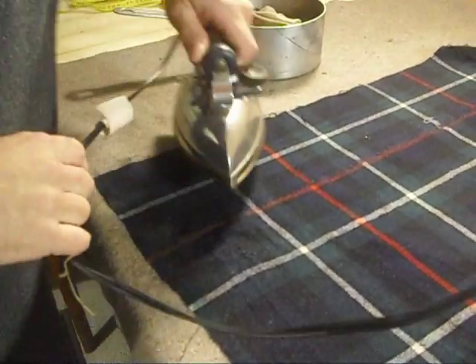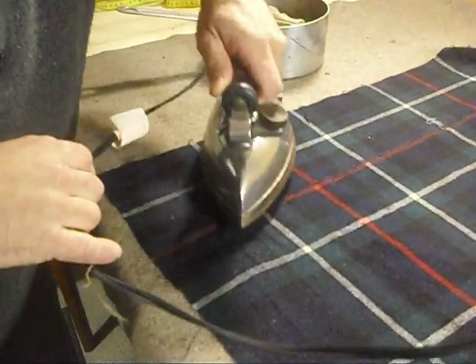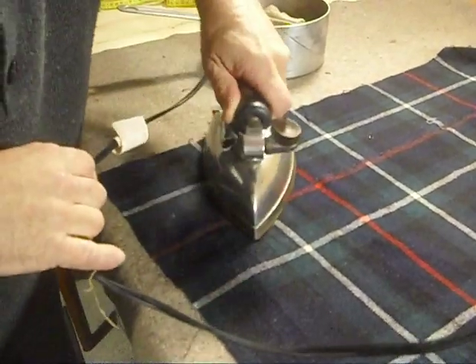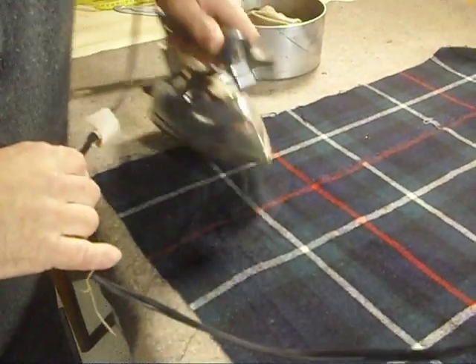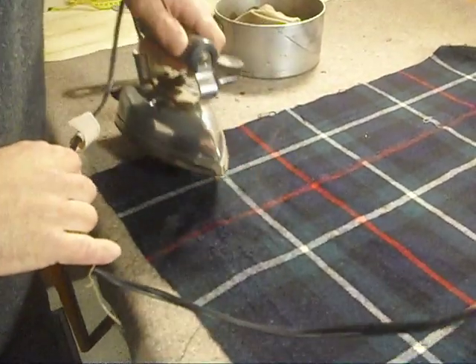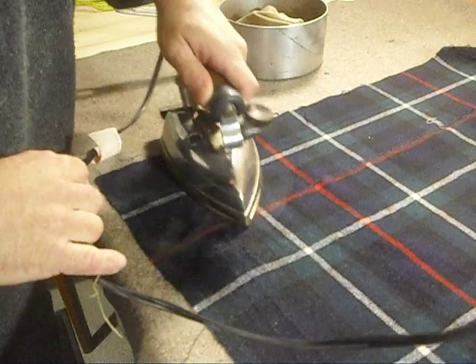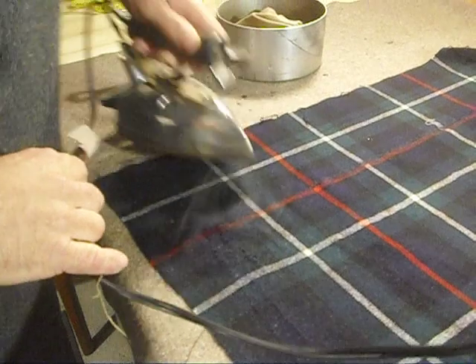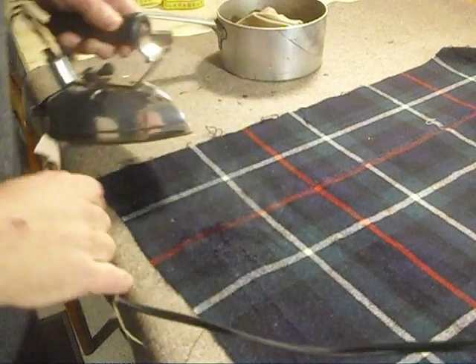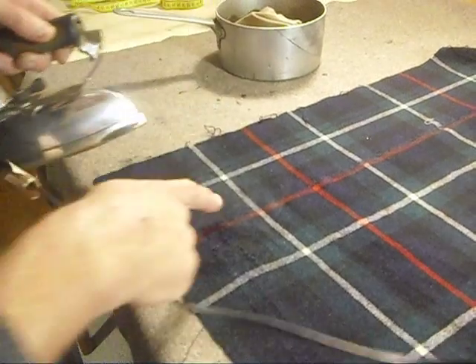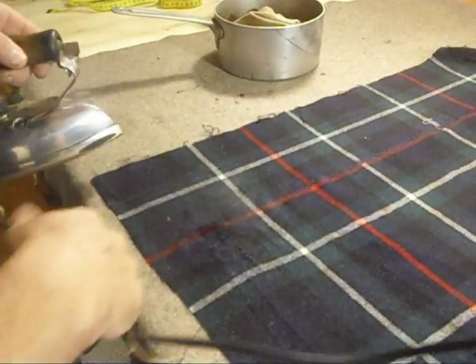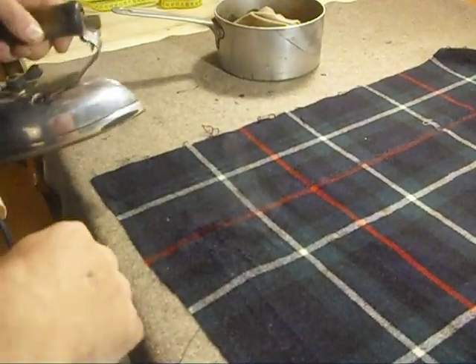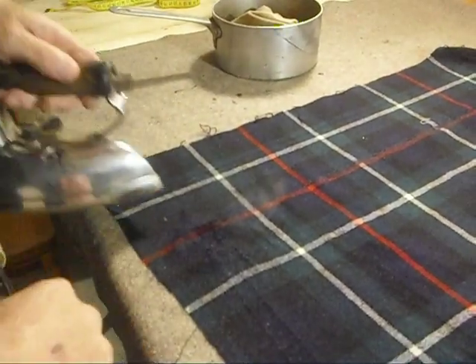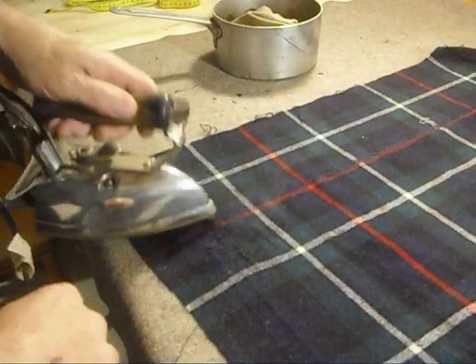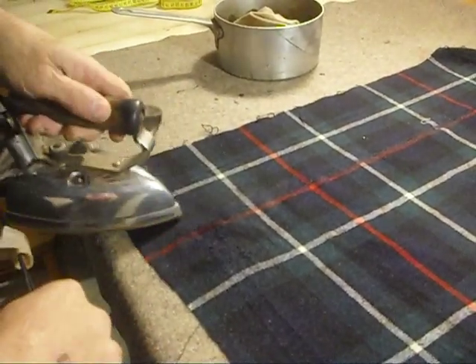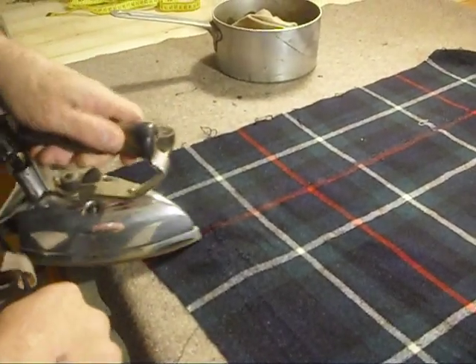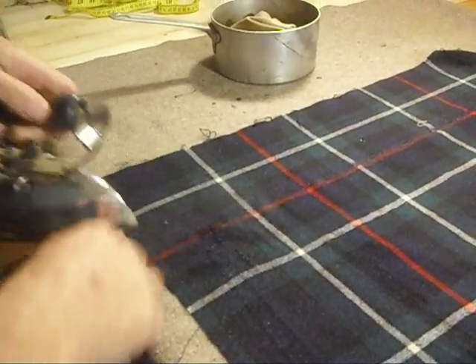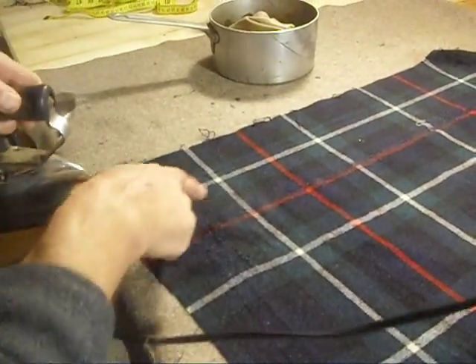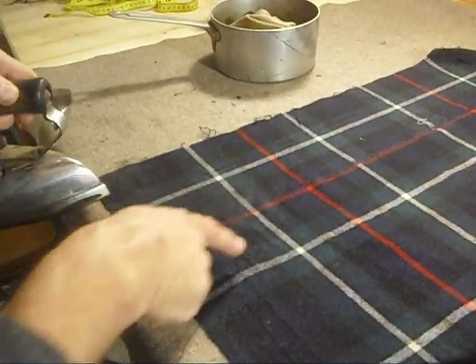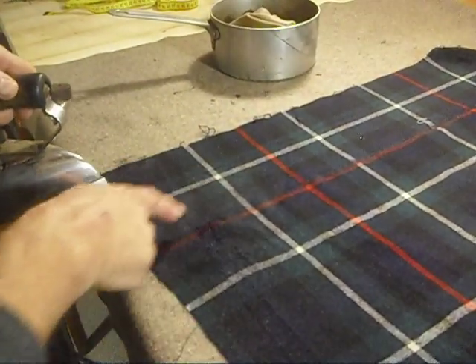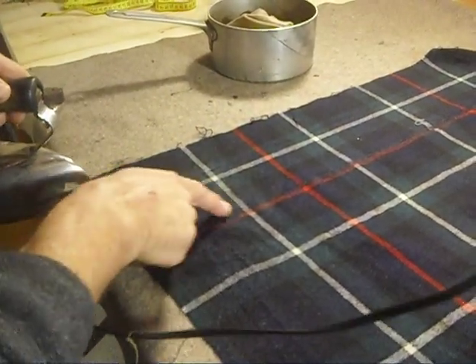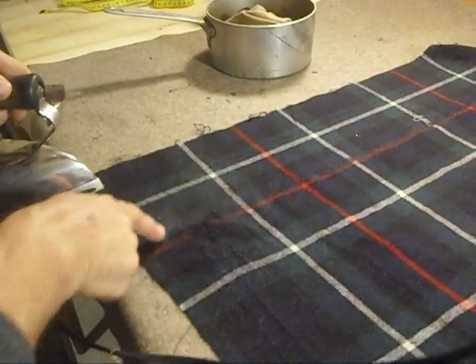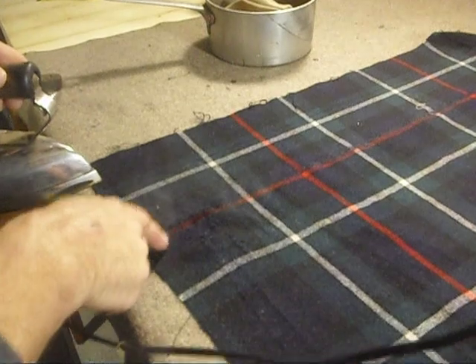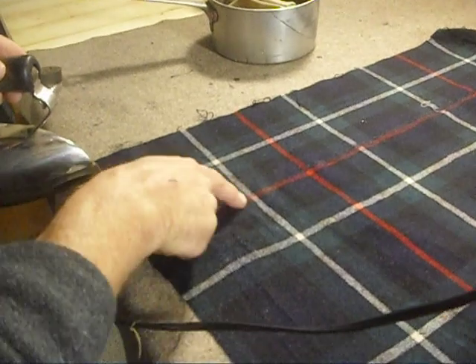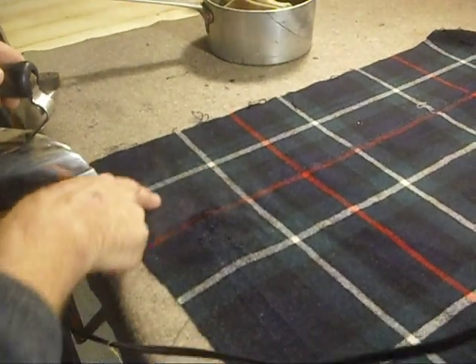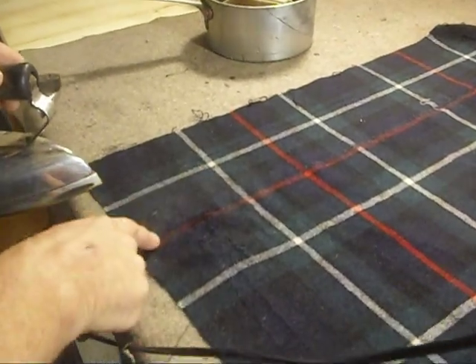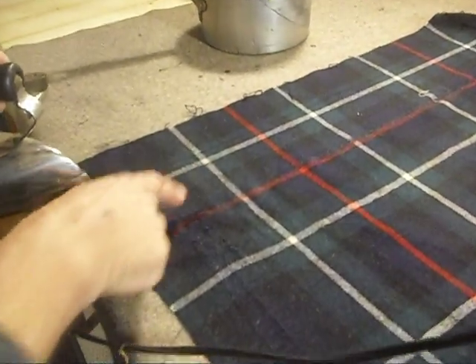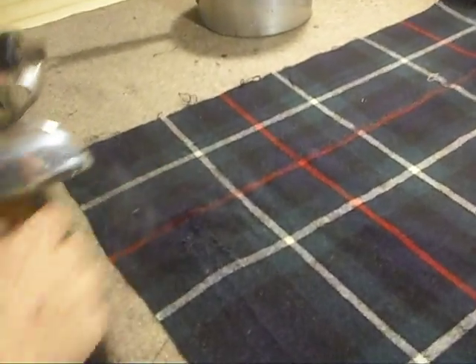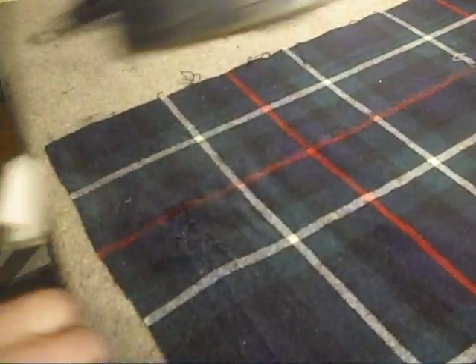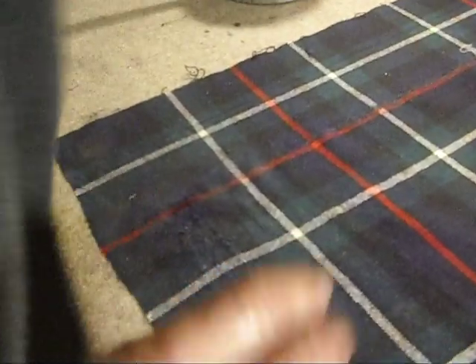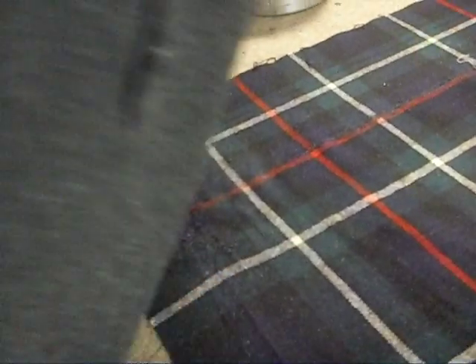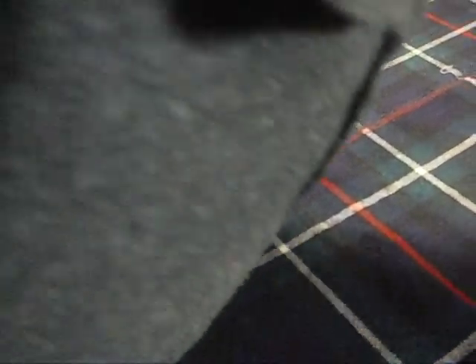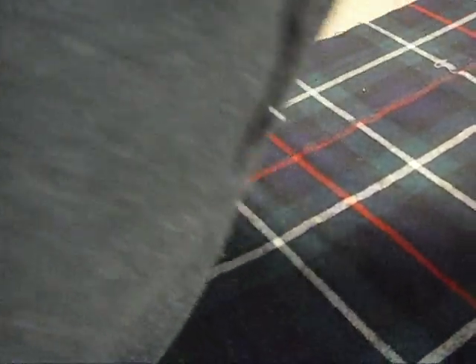I'm just using the heat around the edge and I'm seeing a bit of glazing, but I am also seeing that it's shrinking. The material is closing up there, so we may have success here.